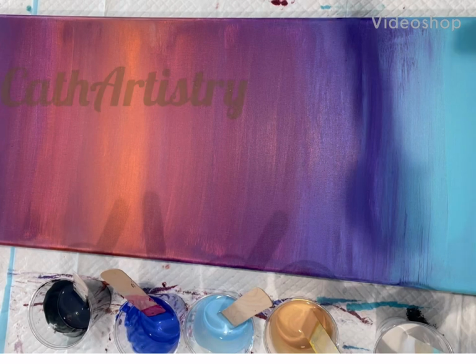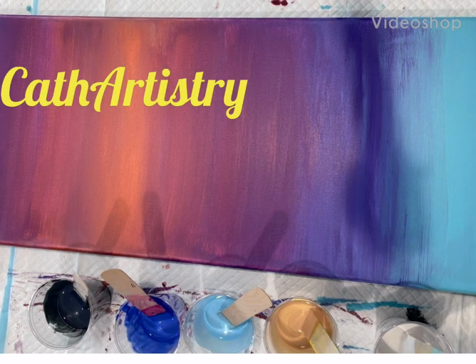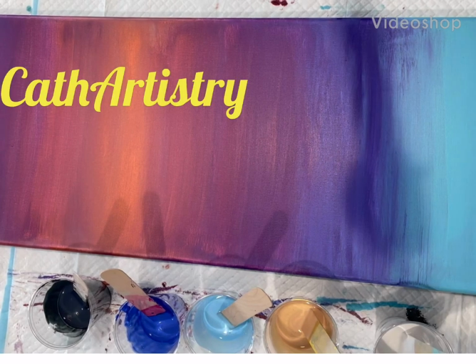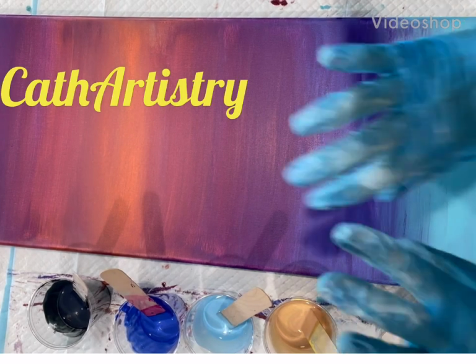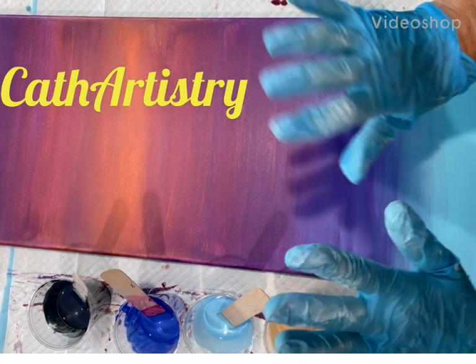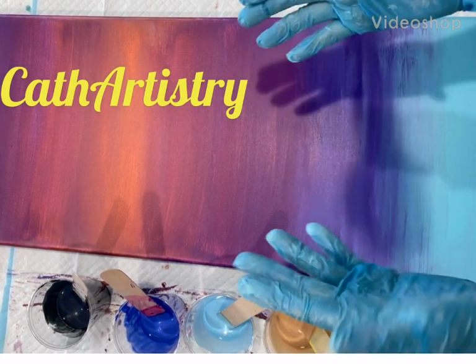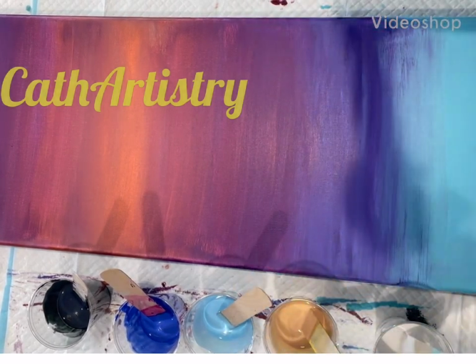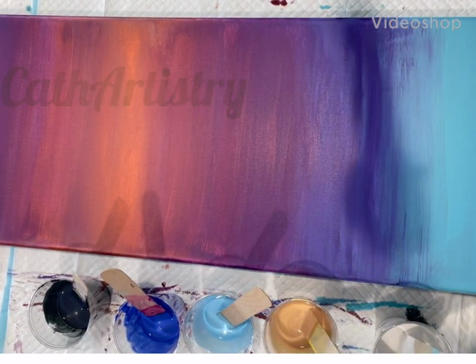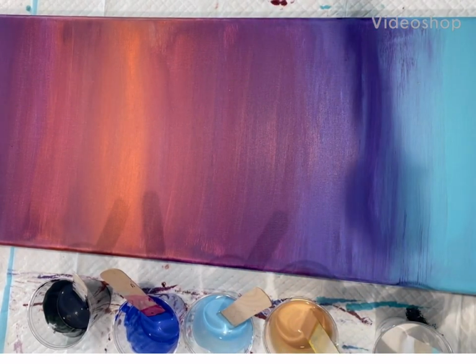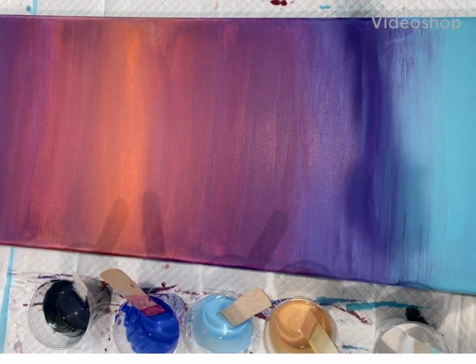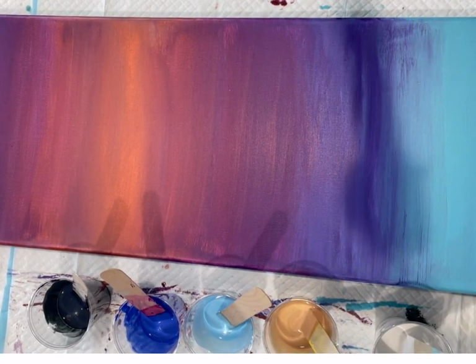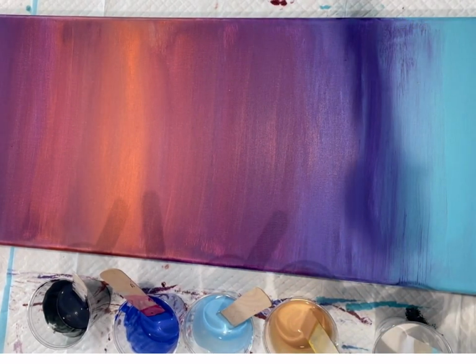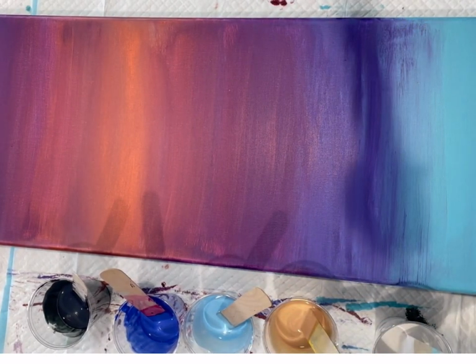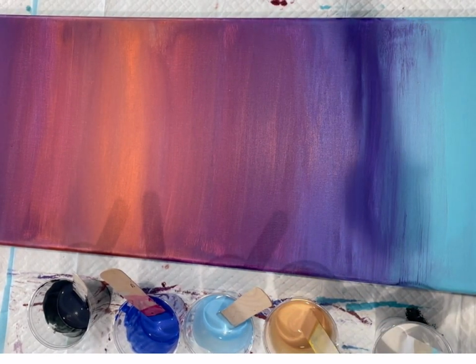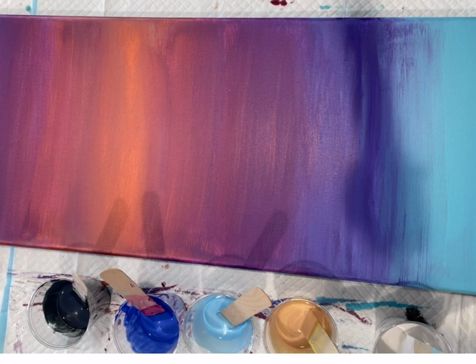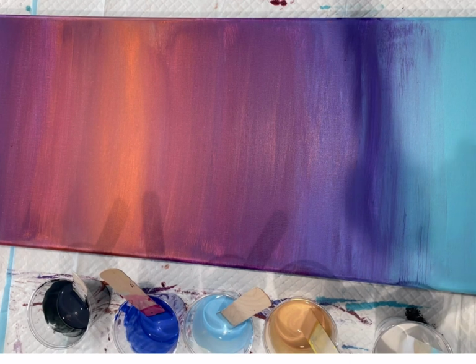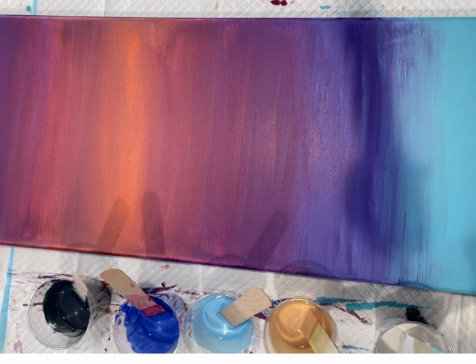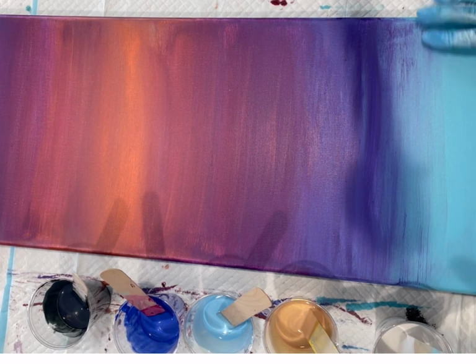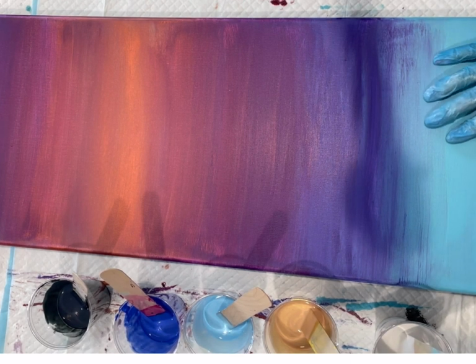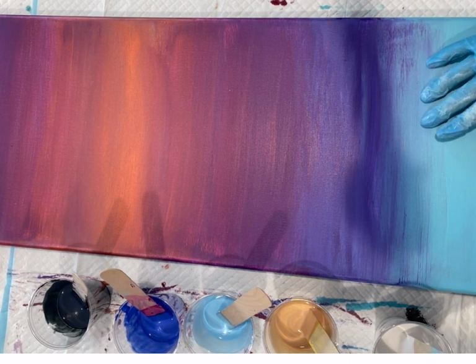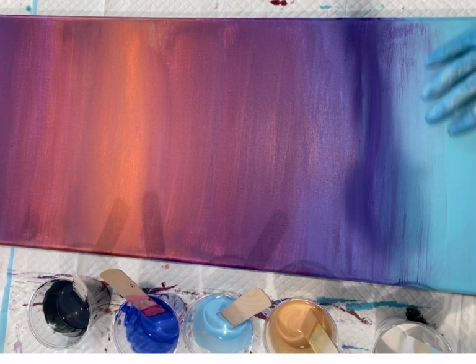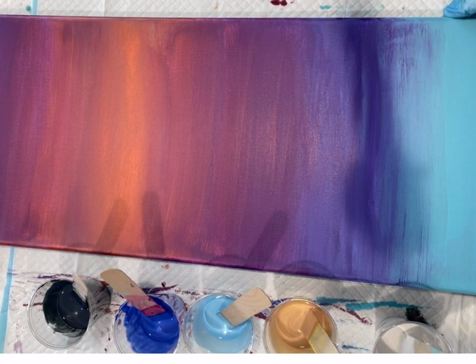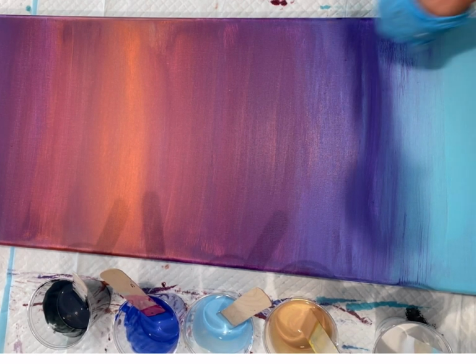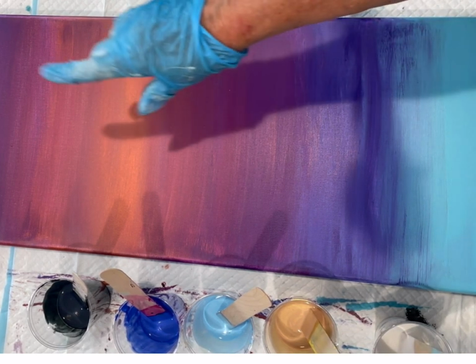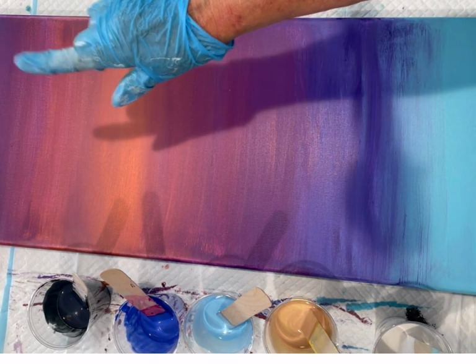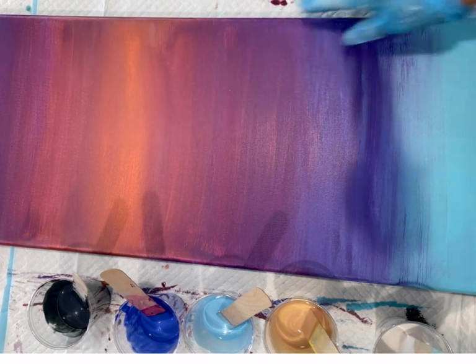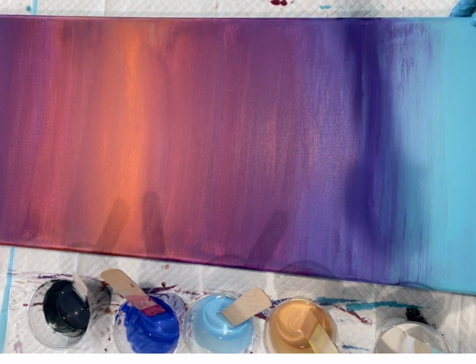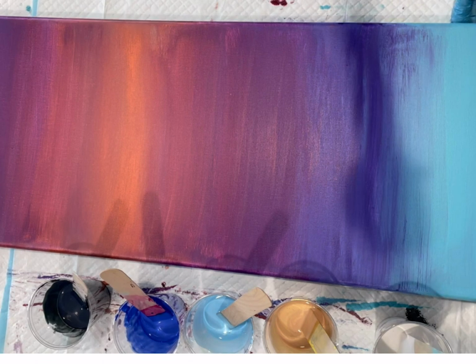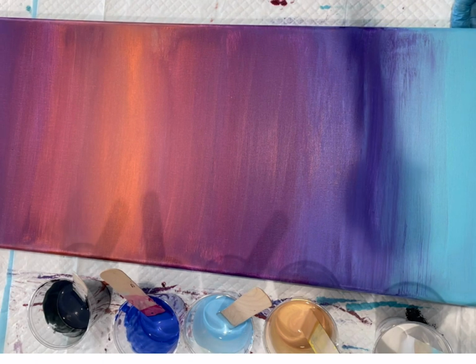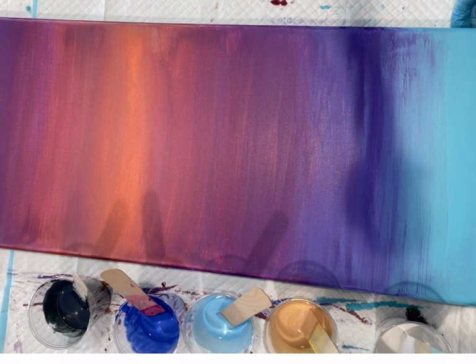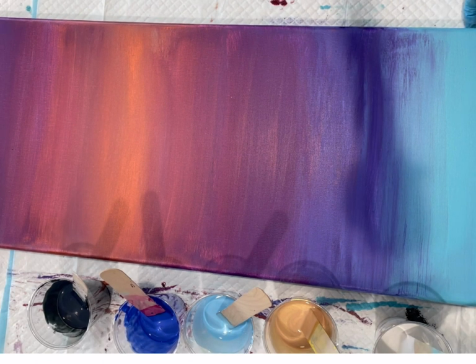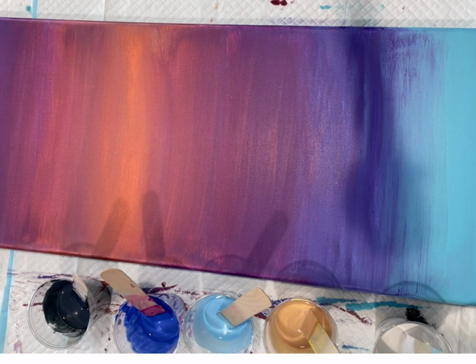Hi guys, it's Kathy. Welcome to my art channel, Kath Artistry Fluid Art. Today I'm doing a 12 by 36 splash painting.